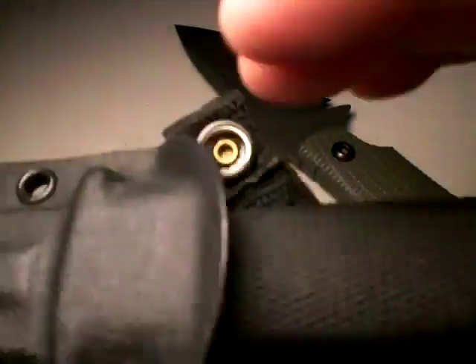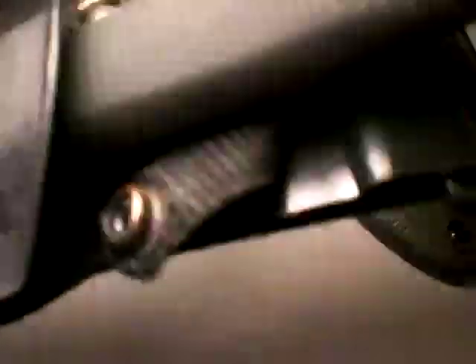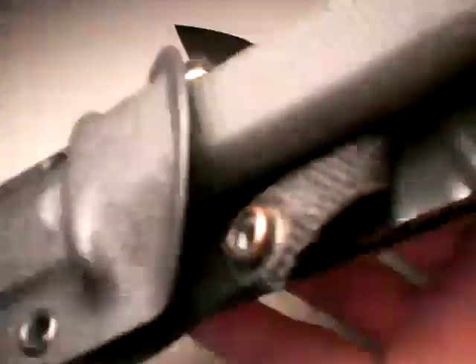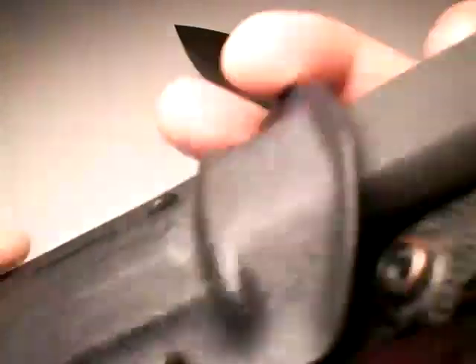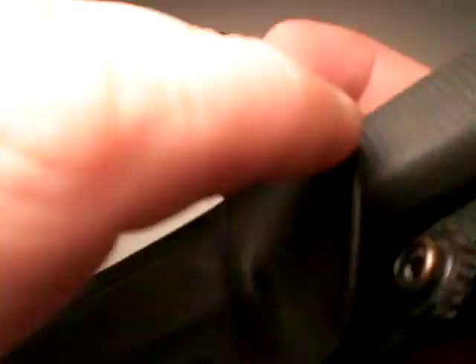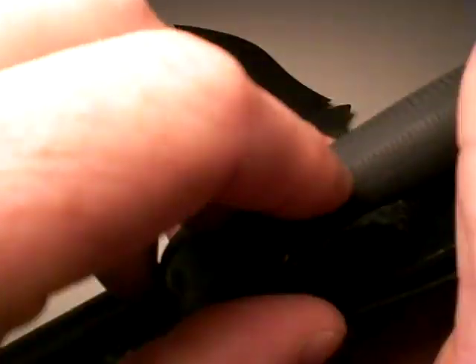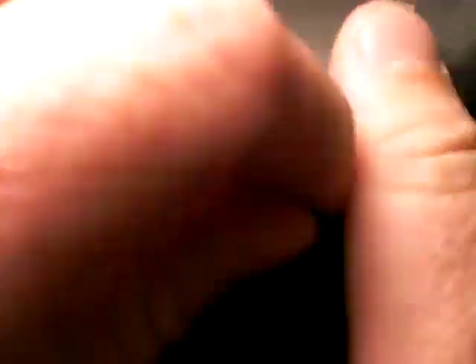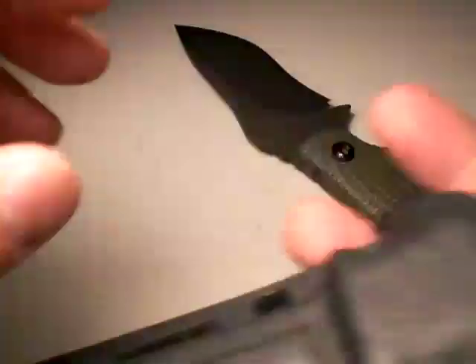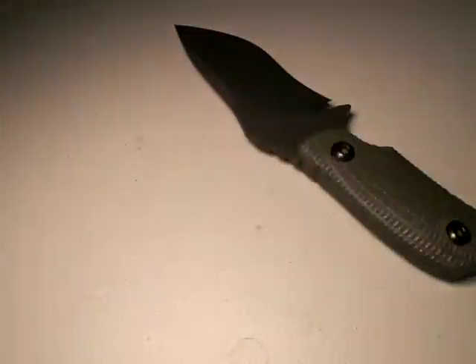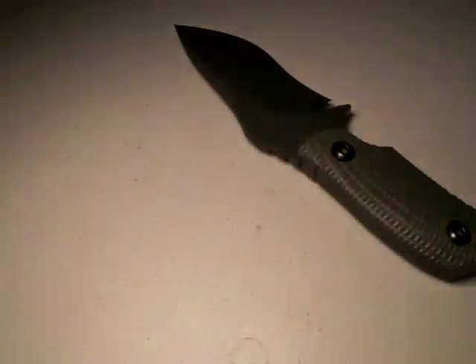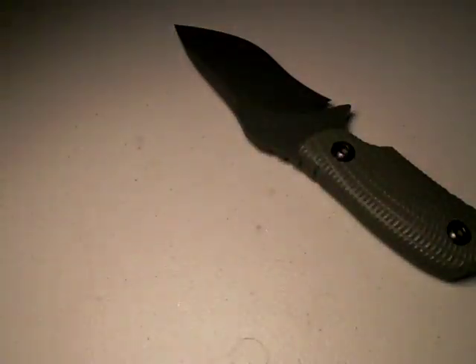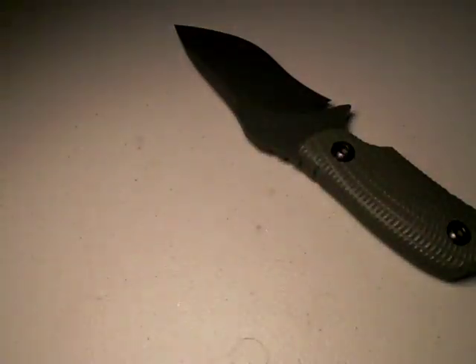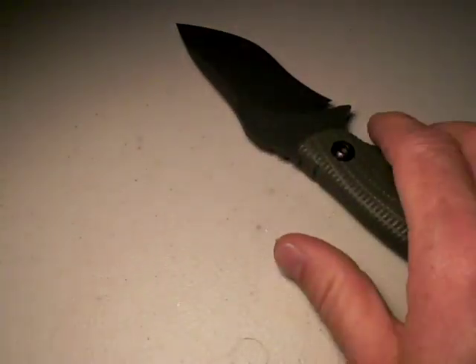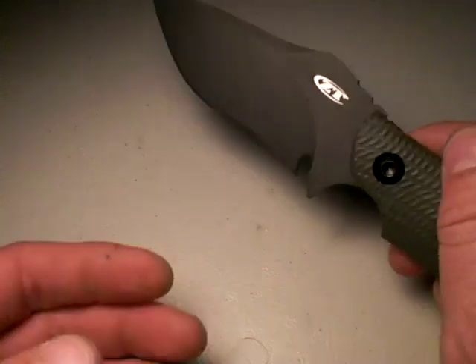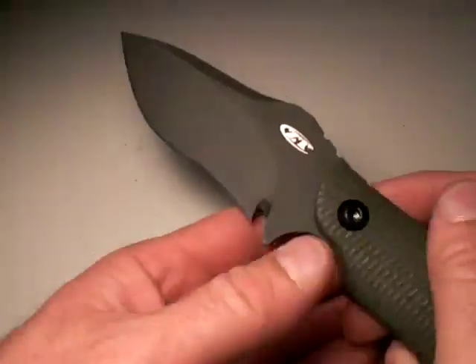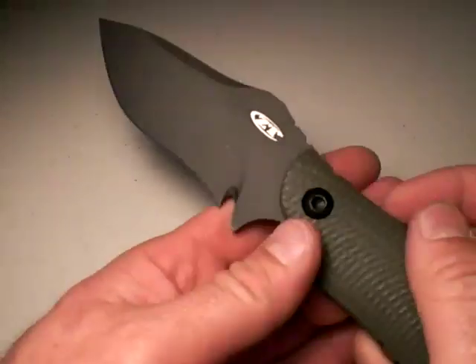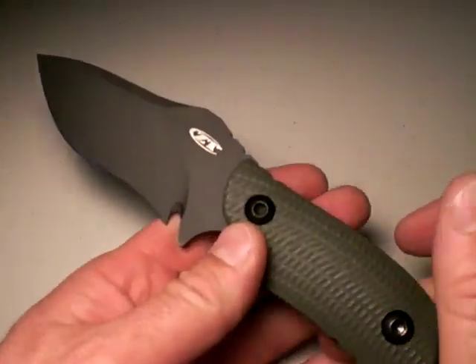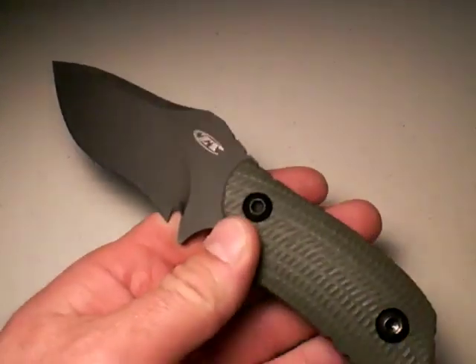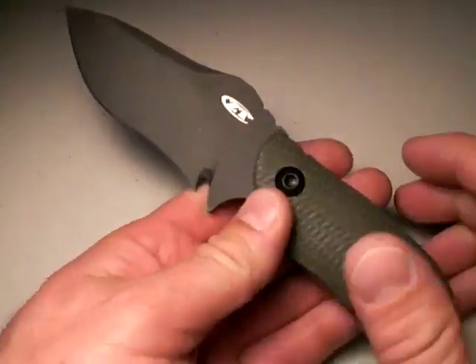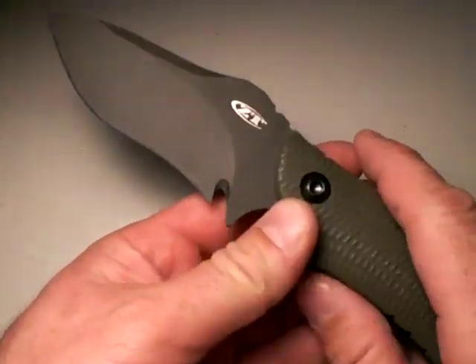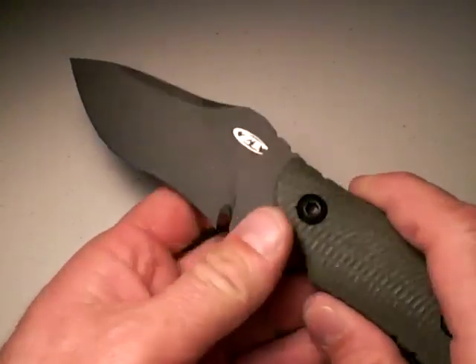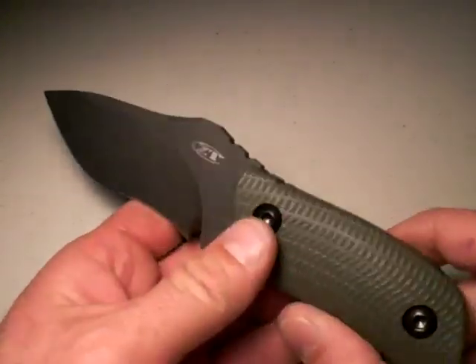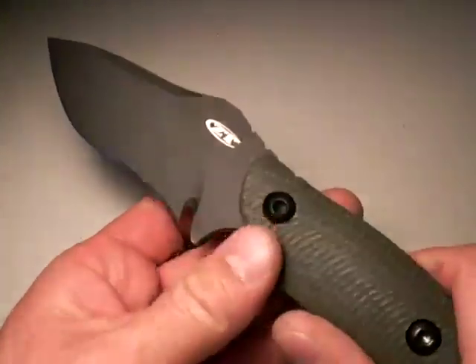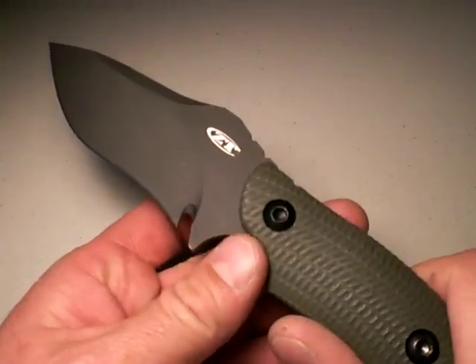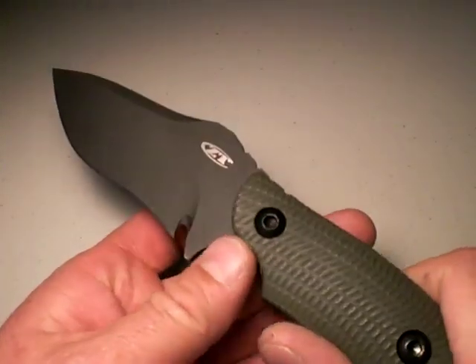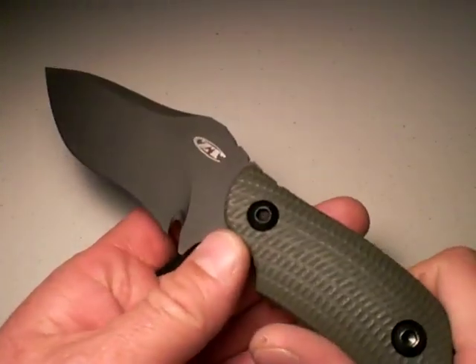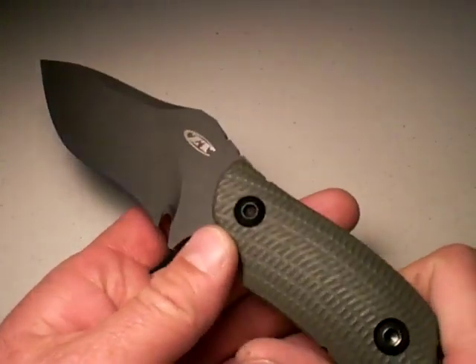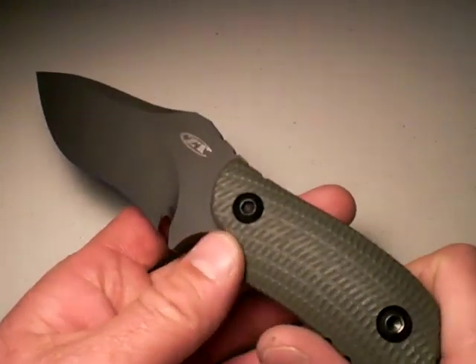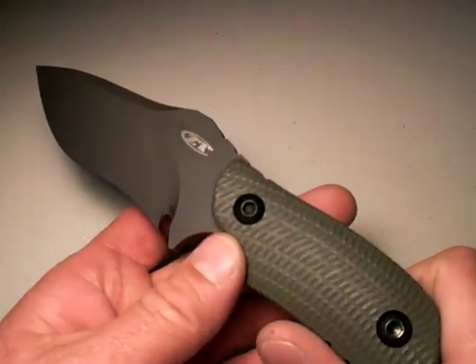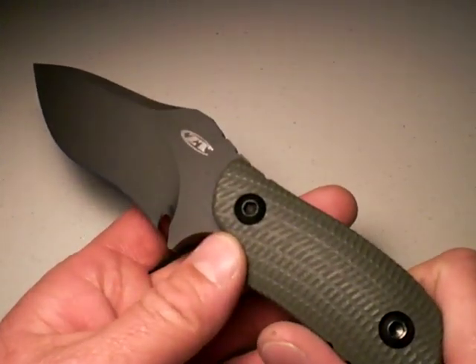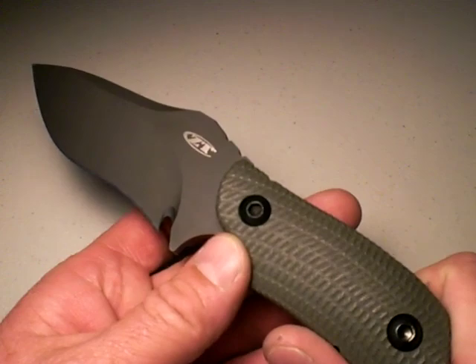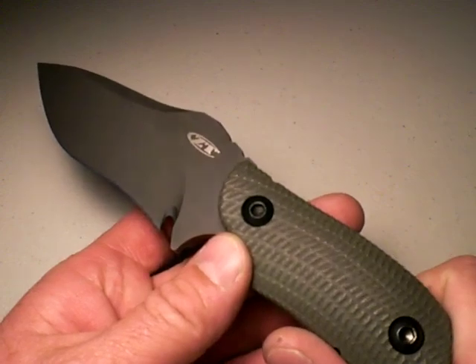It has an excellent sheath, too. I'll do a separate review on it later. So back to the ZT-121 — I would say it's an extremely limited use blade.